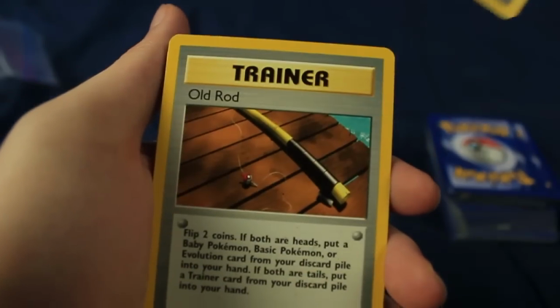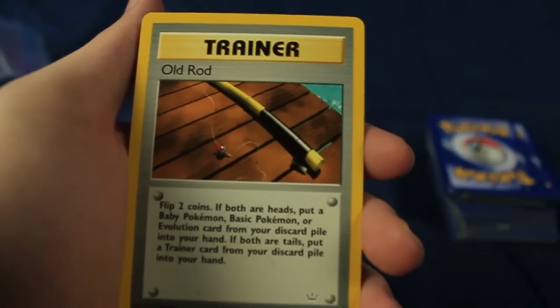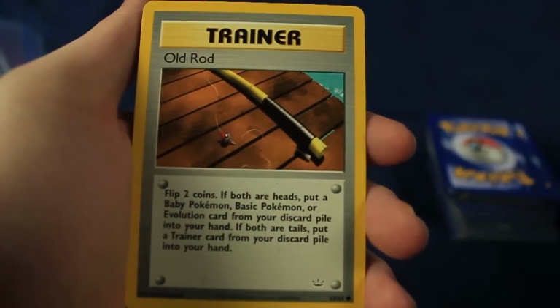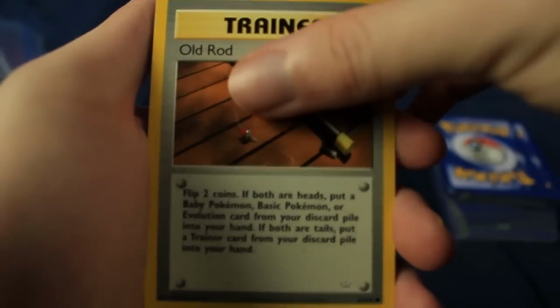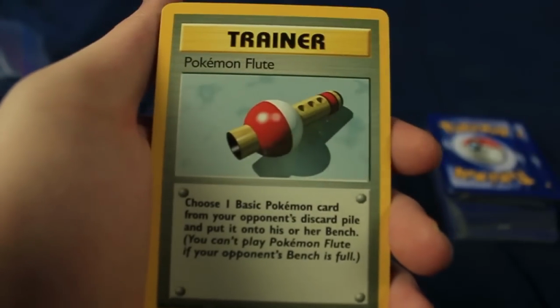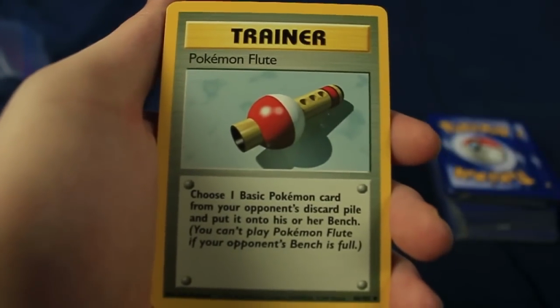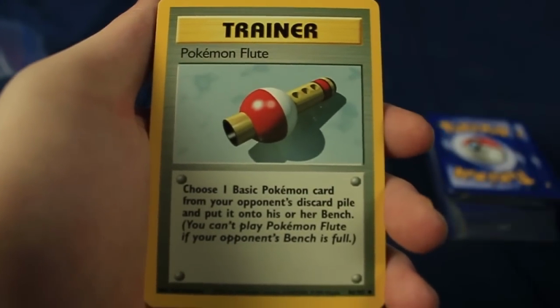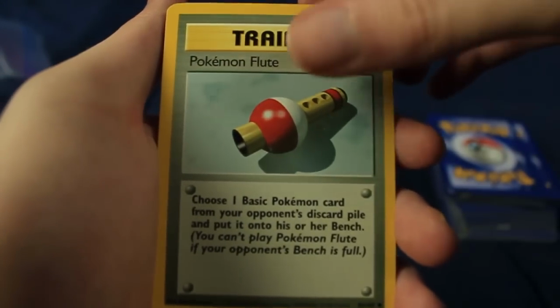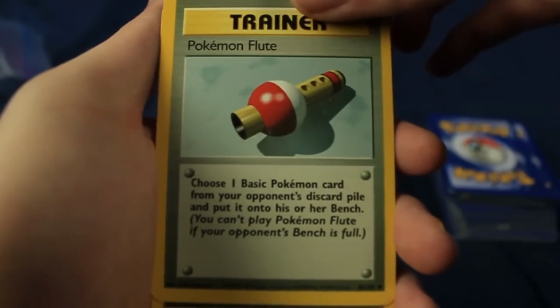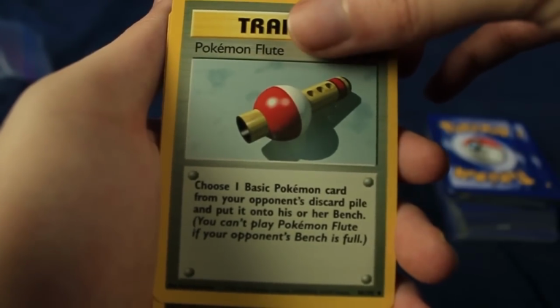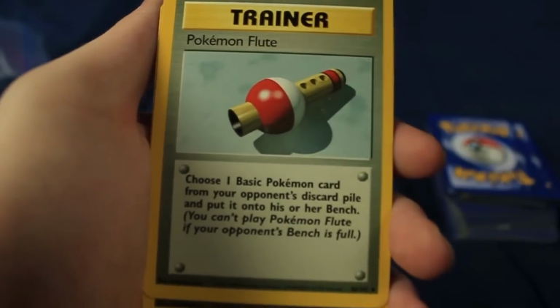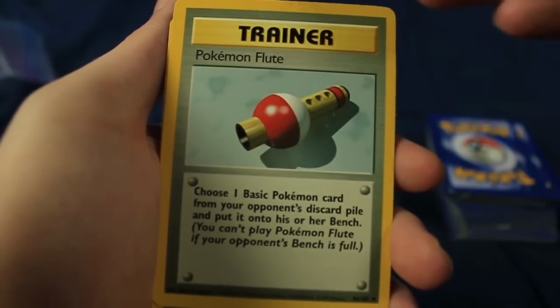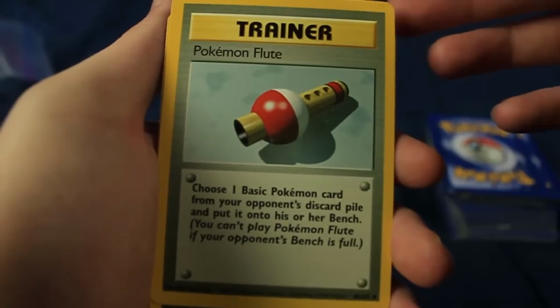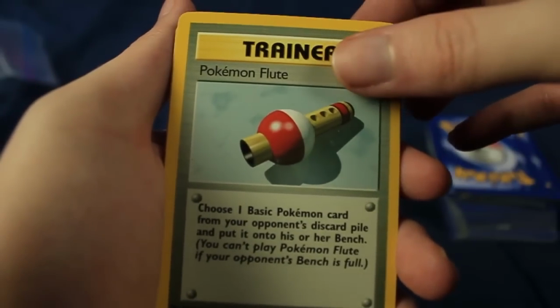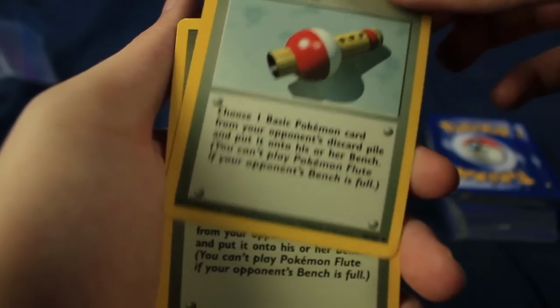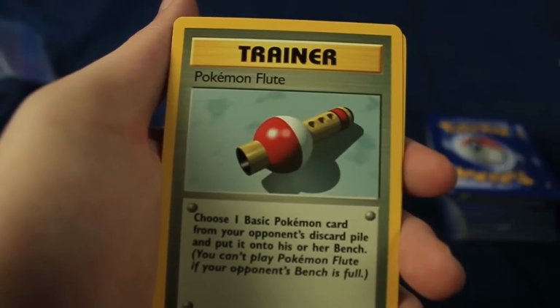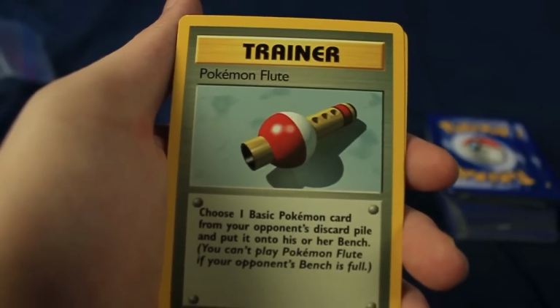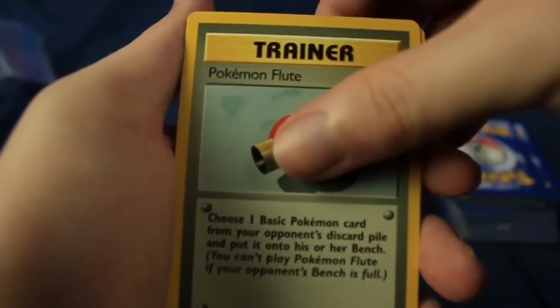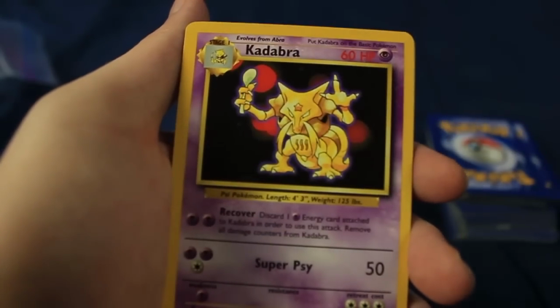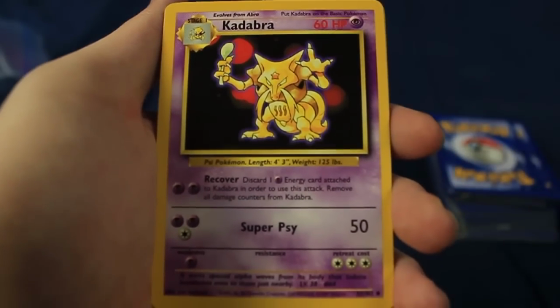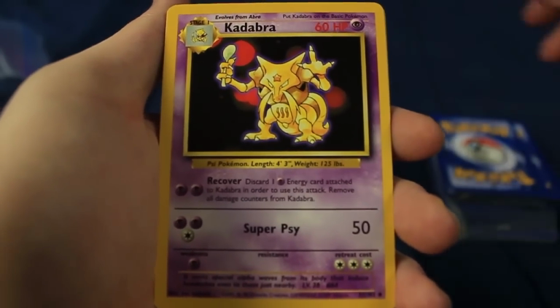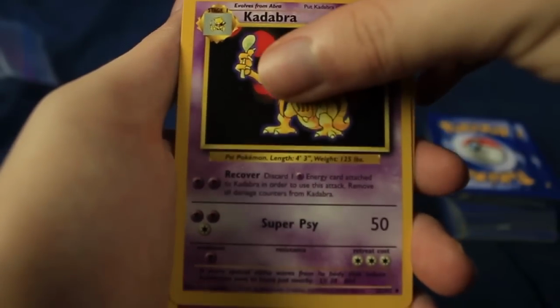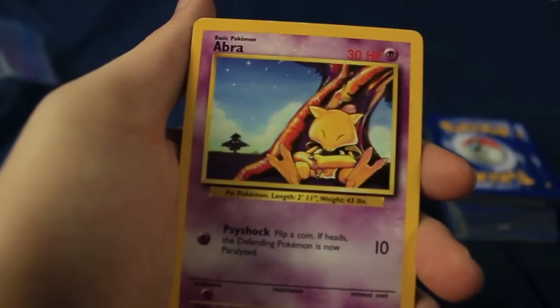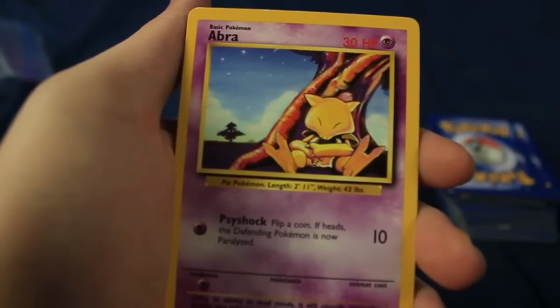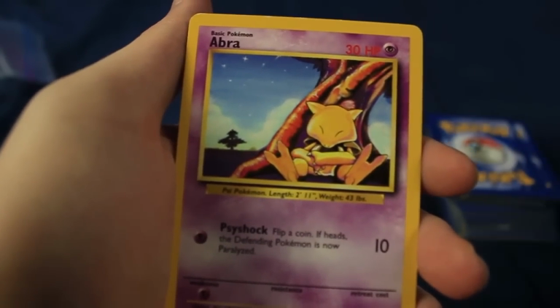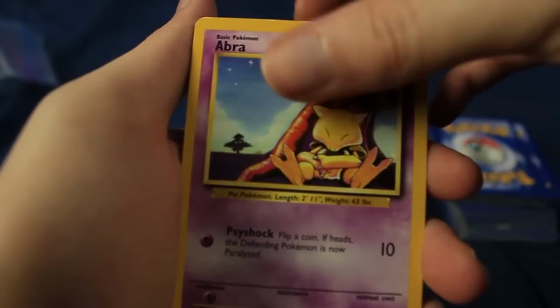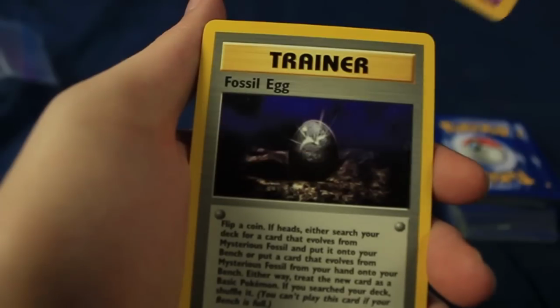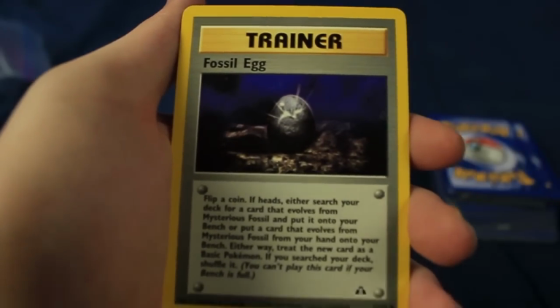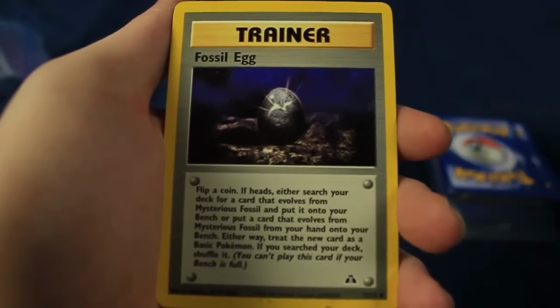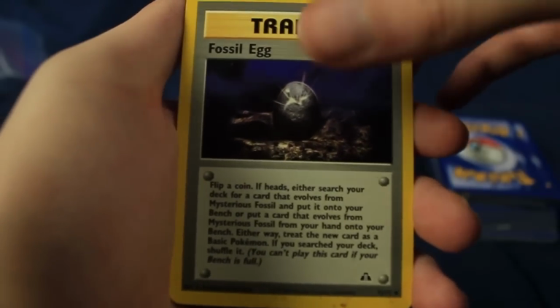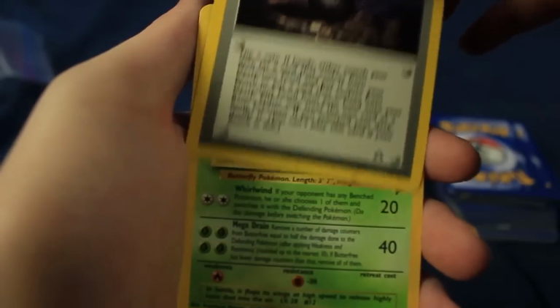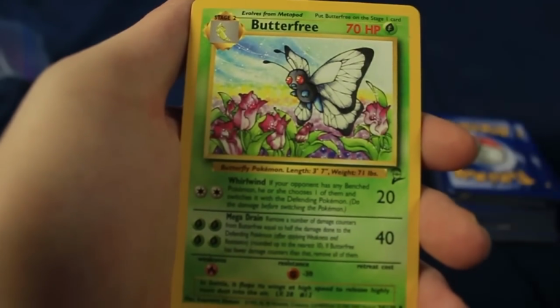We have an Arcade Game, an Old Rod, a Pokemon Flute — it always feels so strange saying Pokemon Flute and not just Pokeflute. There's another one of those. A base set Kadabra — I would love to see an Alakazam. There's an Abra as well. We have a Fossil Egg.